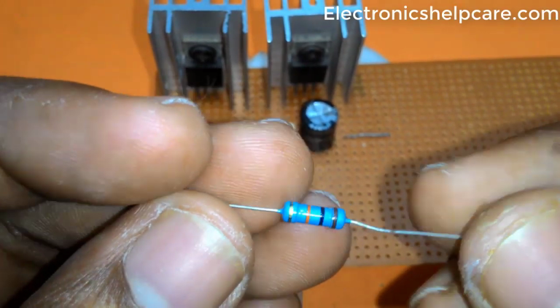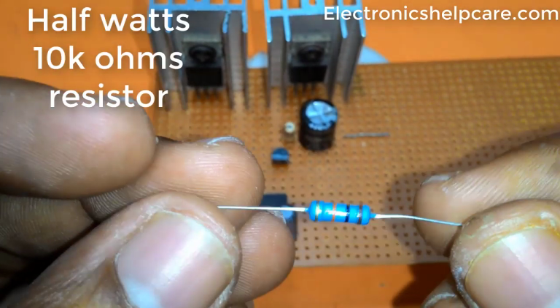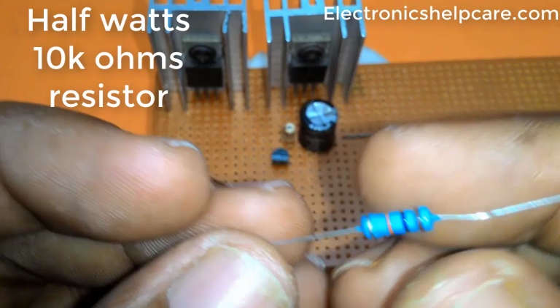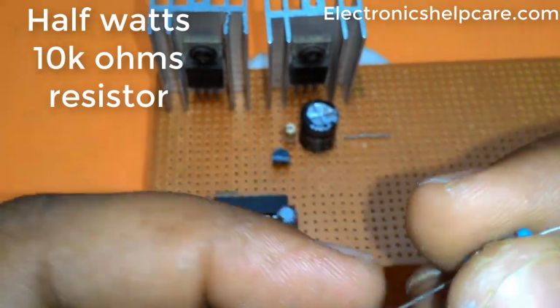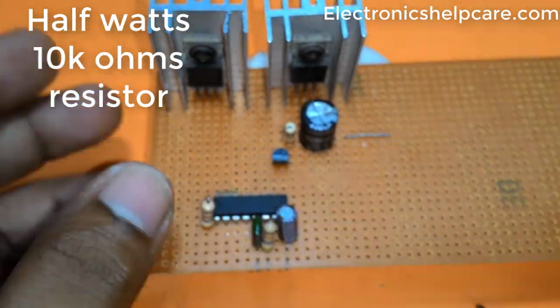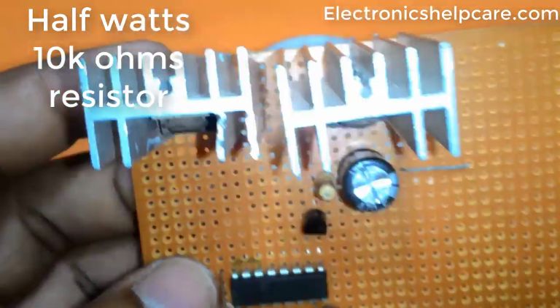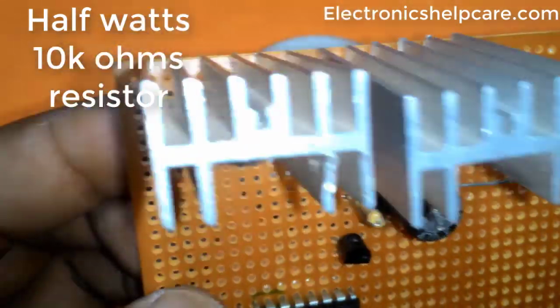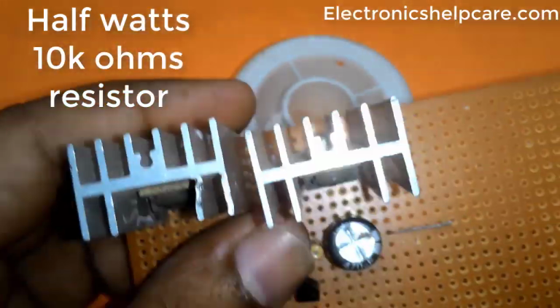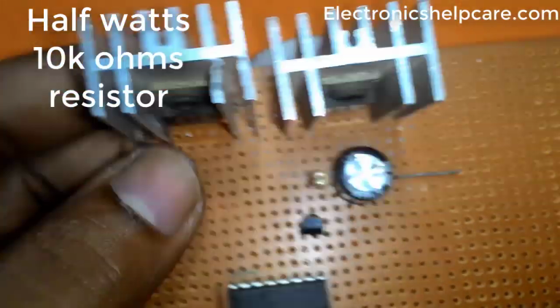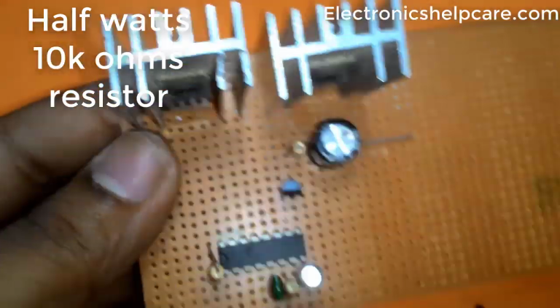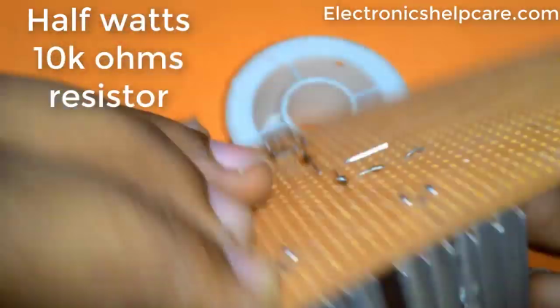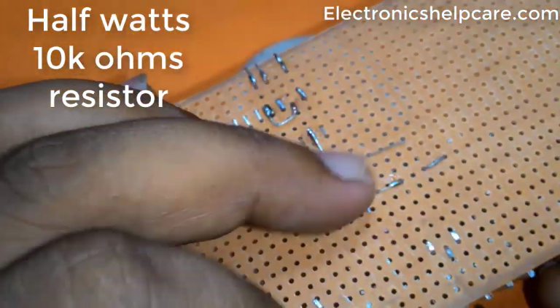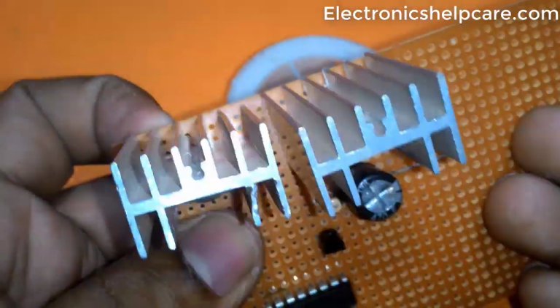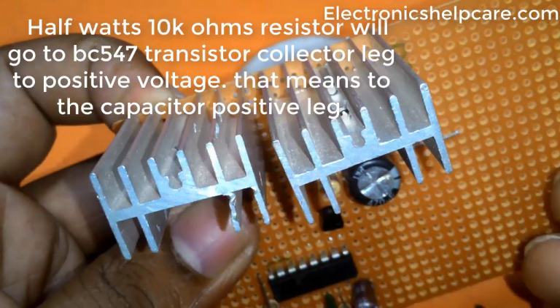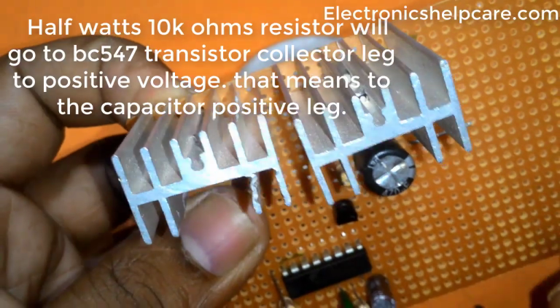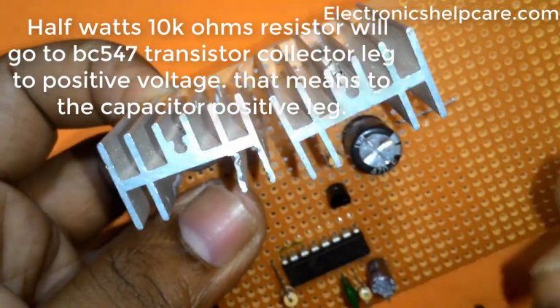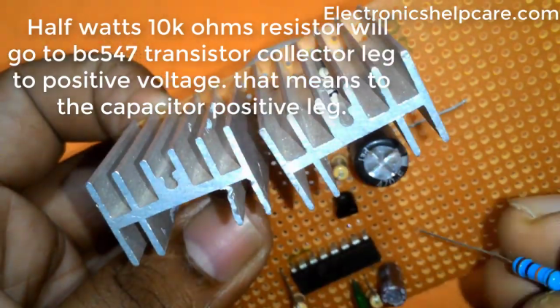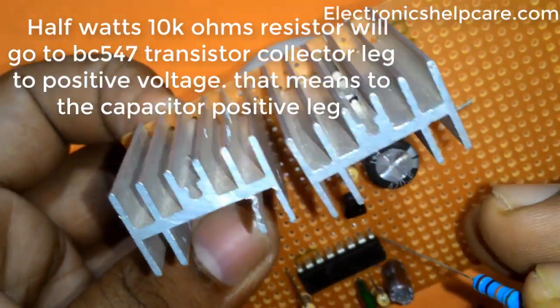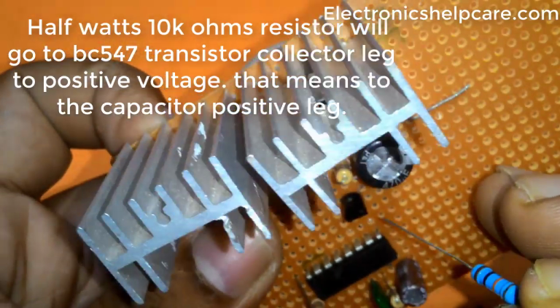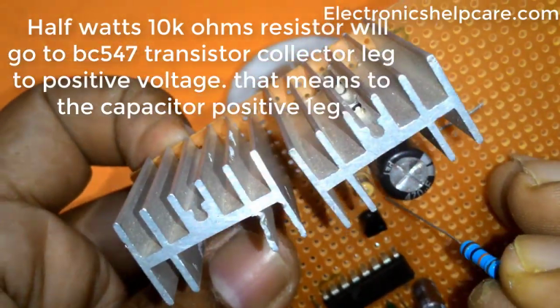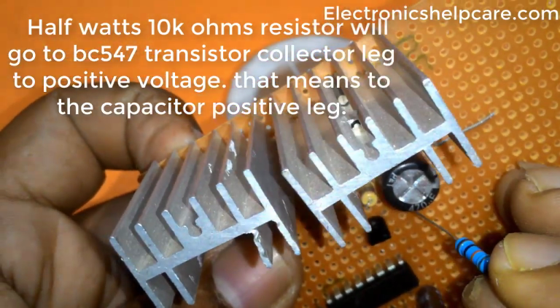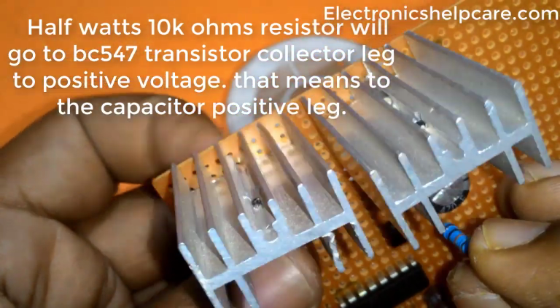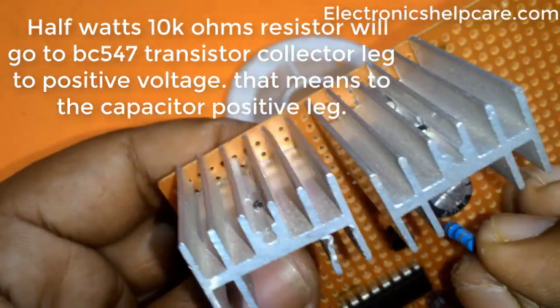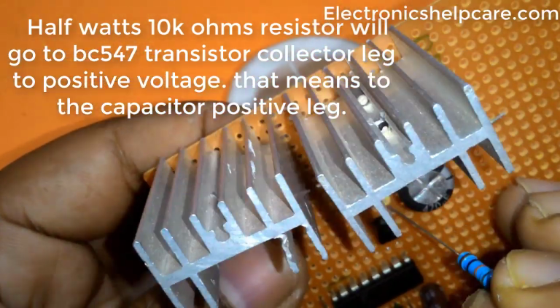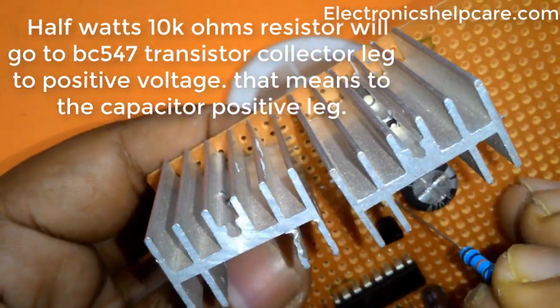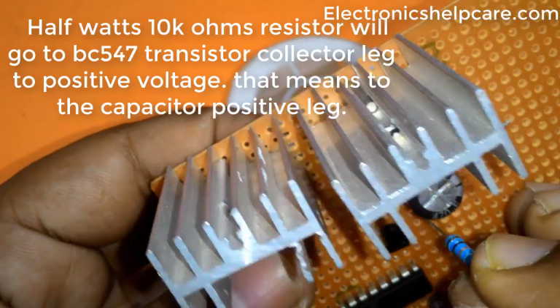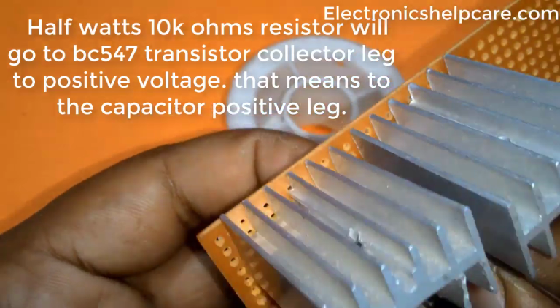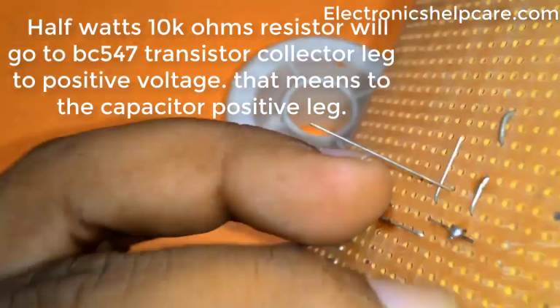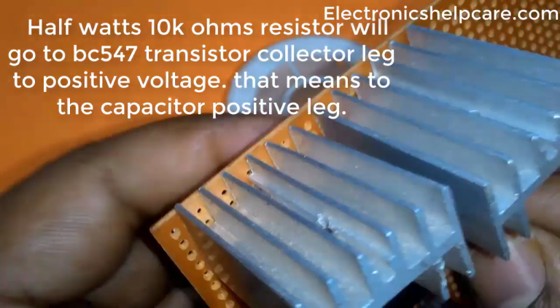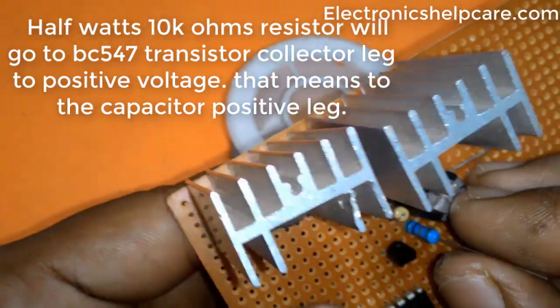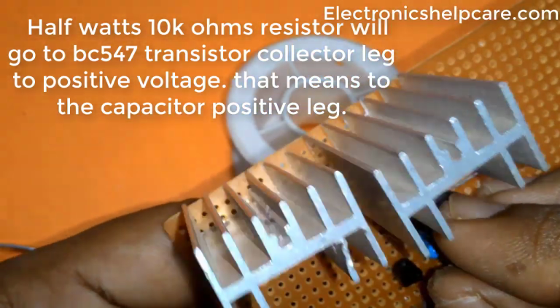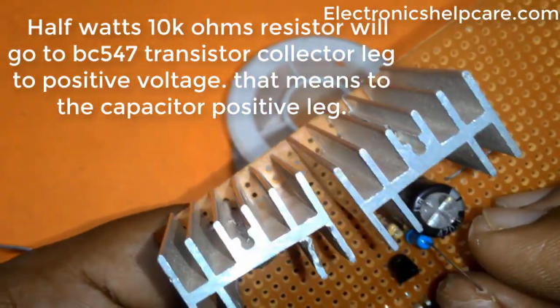A half-watt 10K ohm resistor connects from the BC547 transistor collector leg to the positive voltage — that means to the capacitor's positive leg.